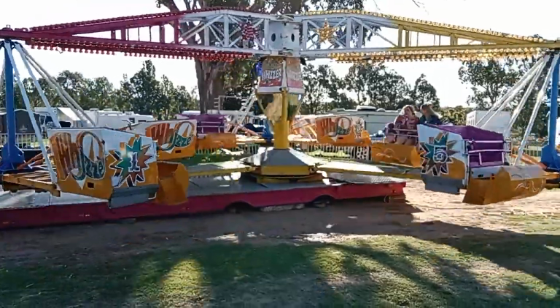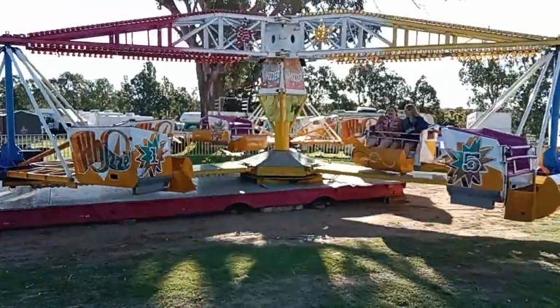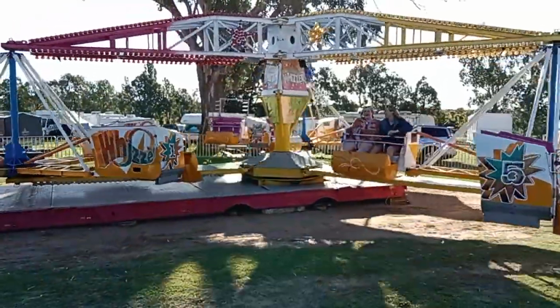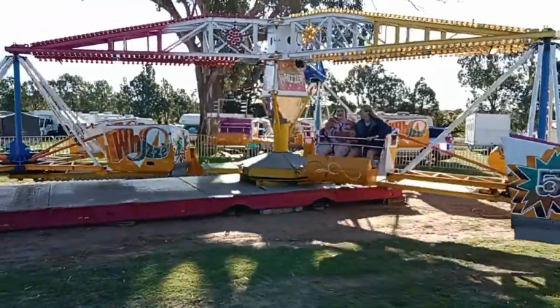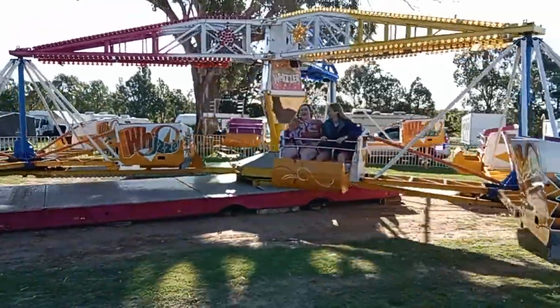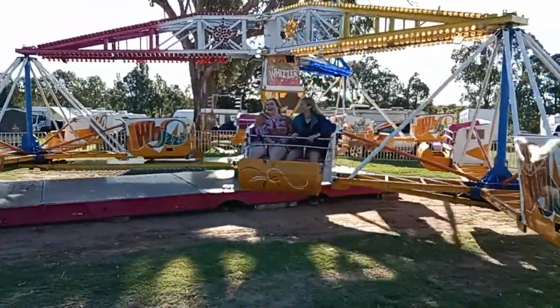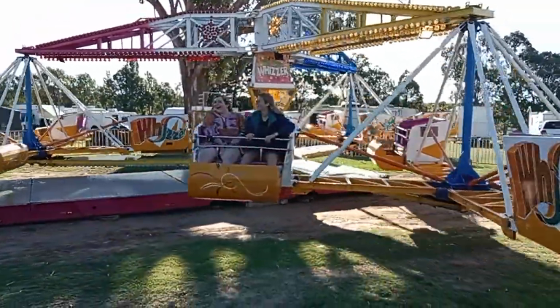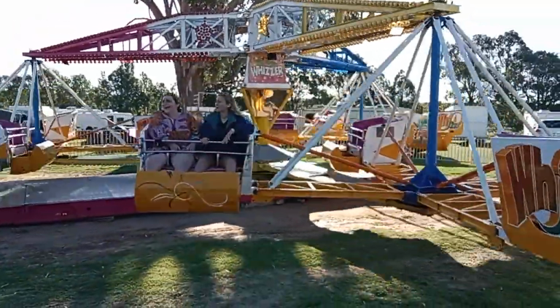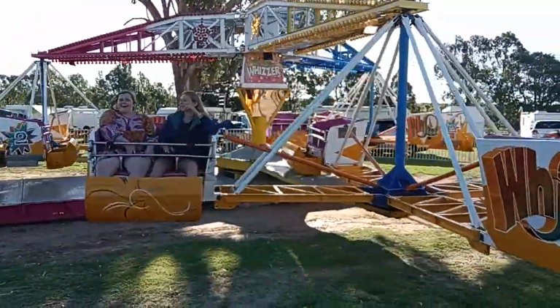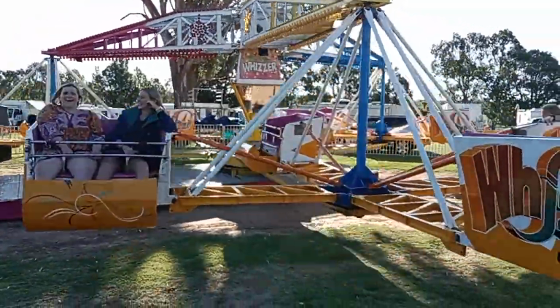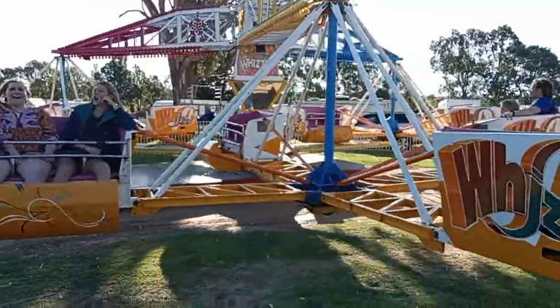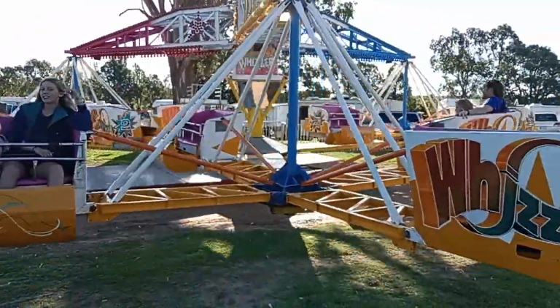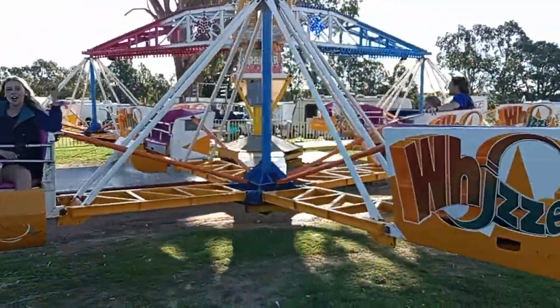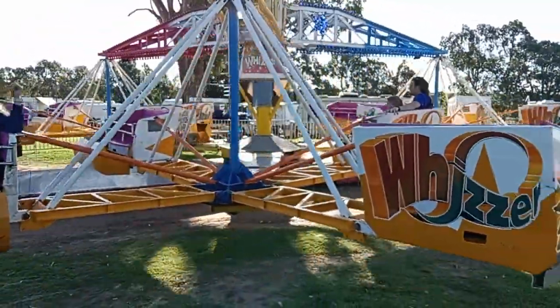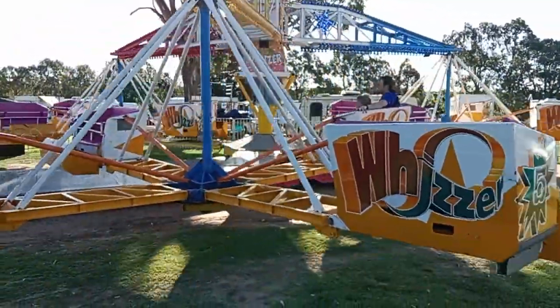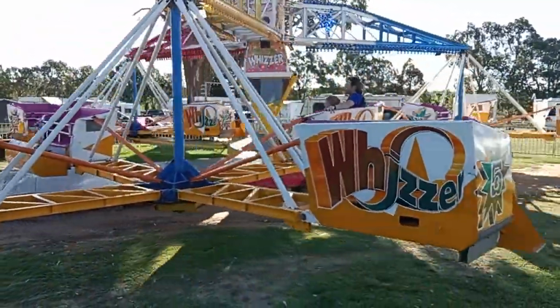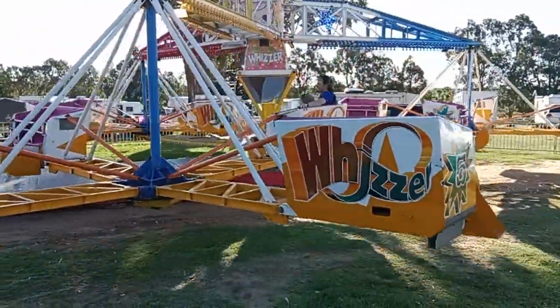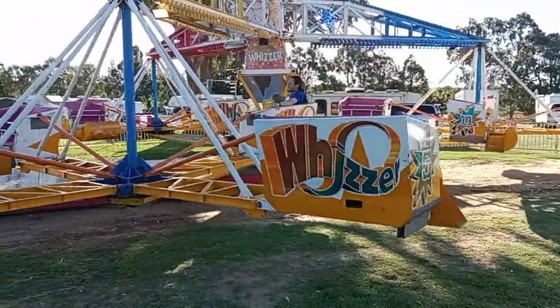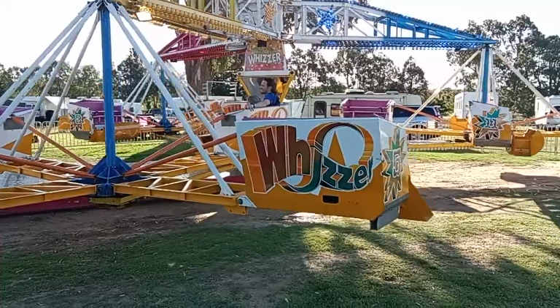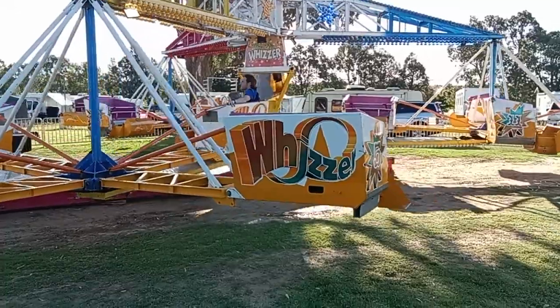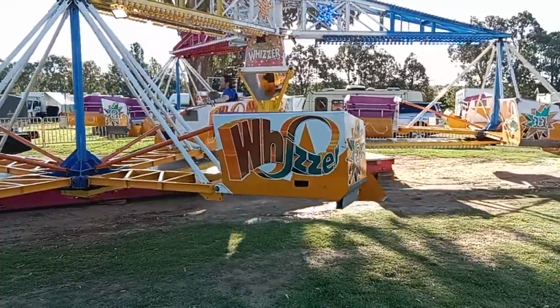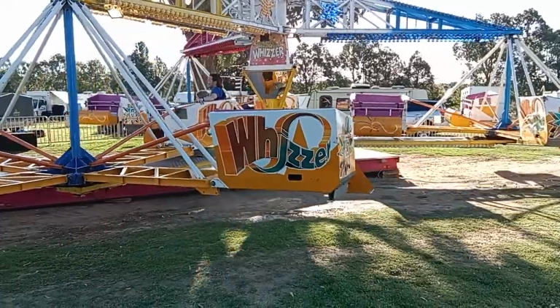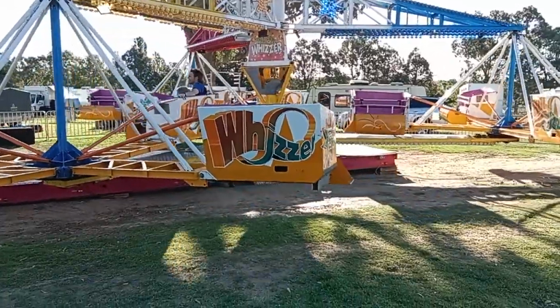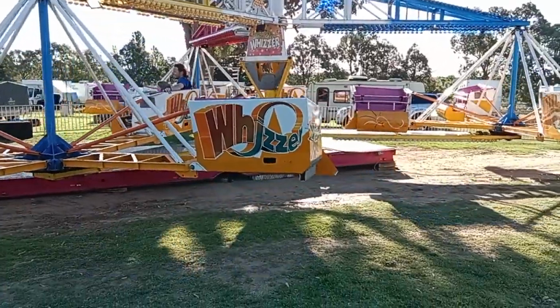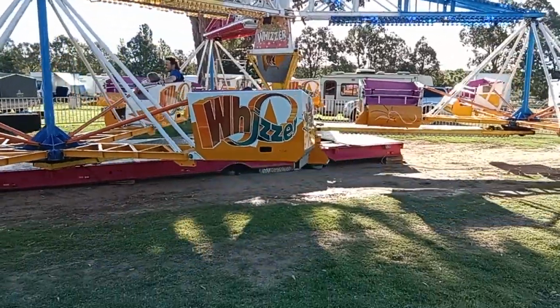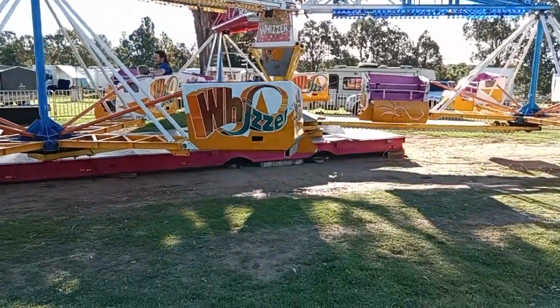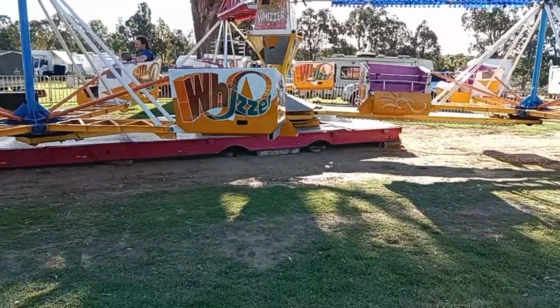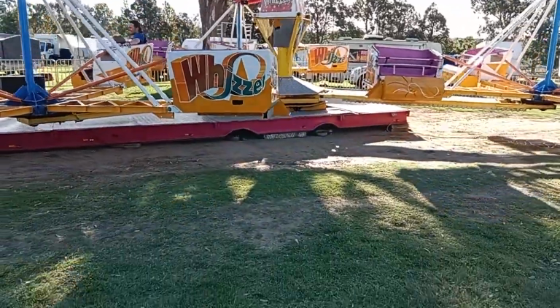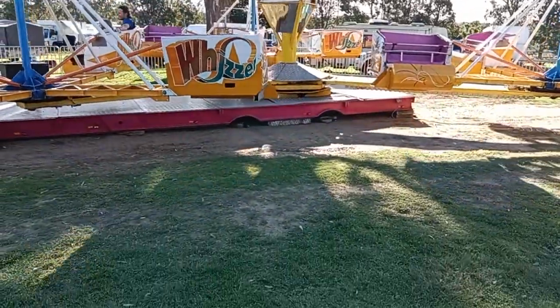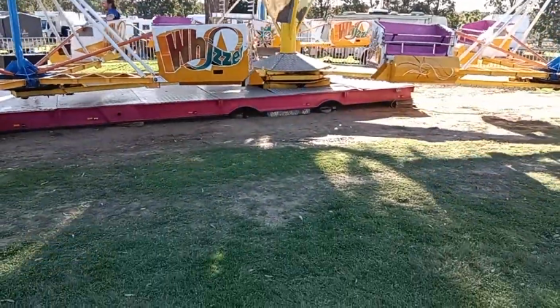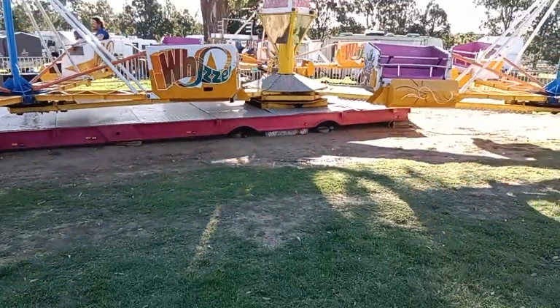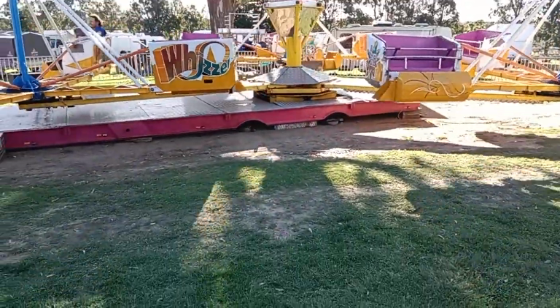We're at the Yorella Show and one of the large rides there is called the Whizzer, or as it's now known, the Big Whizzer. It brings back lots of memories.